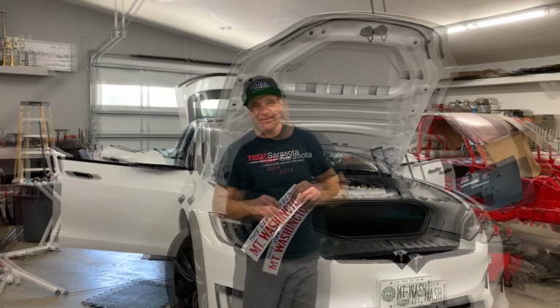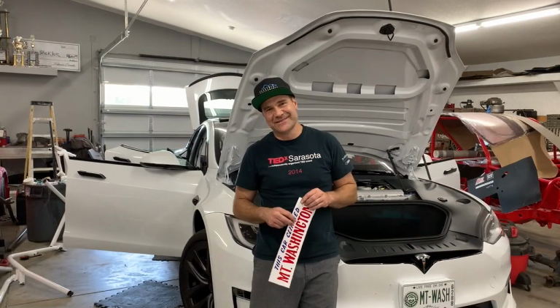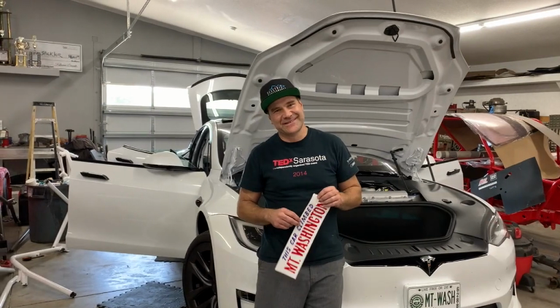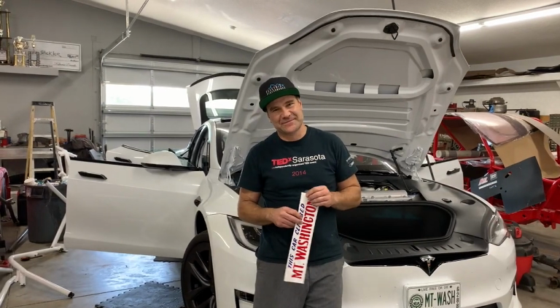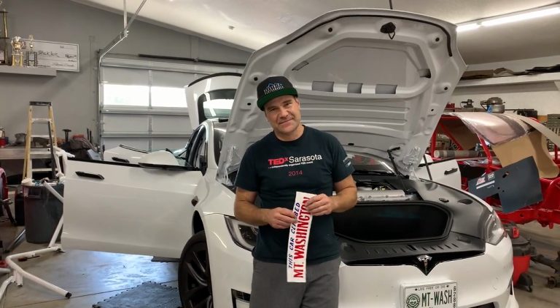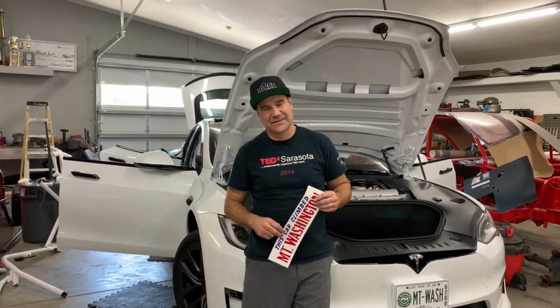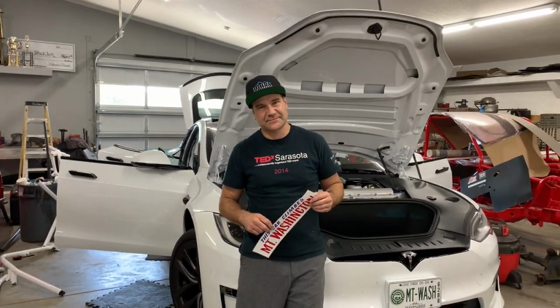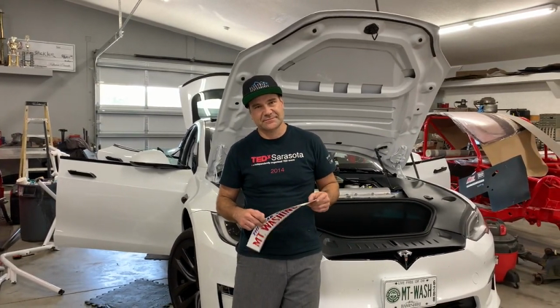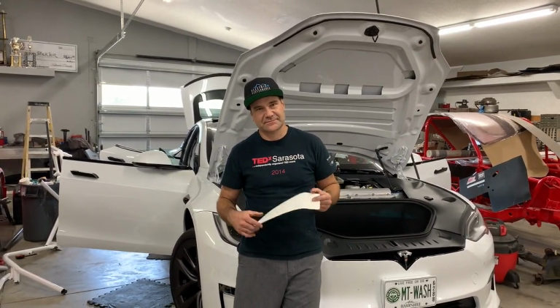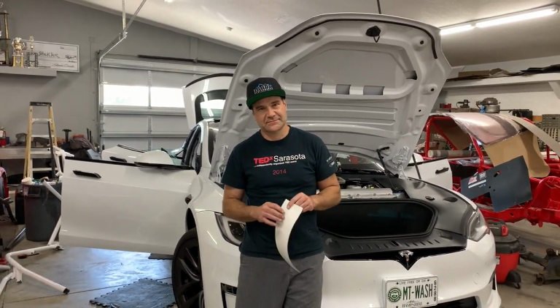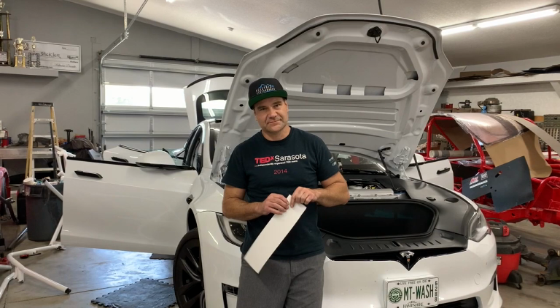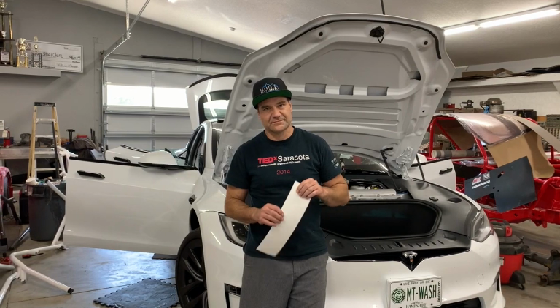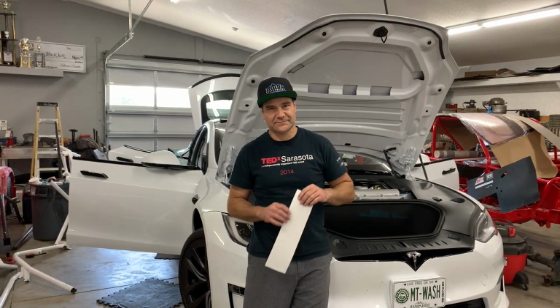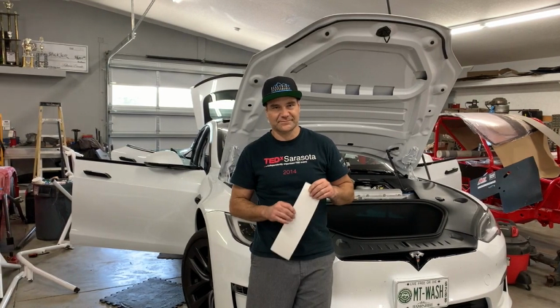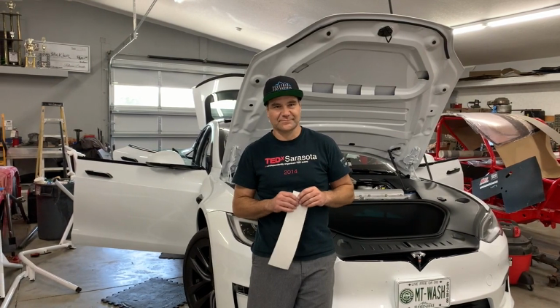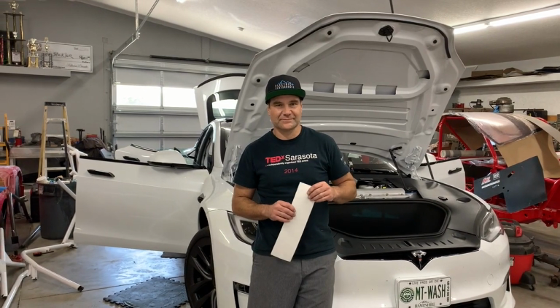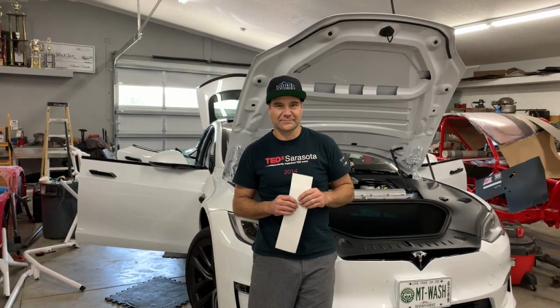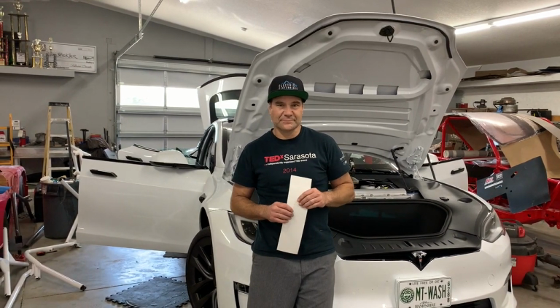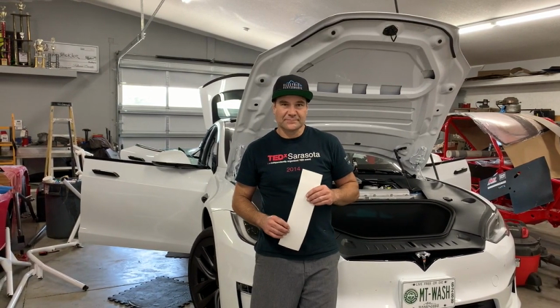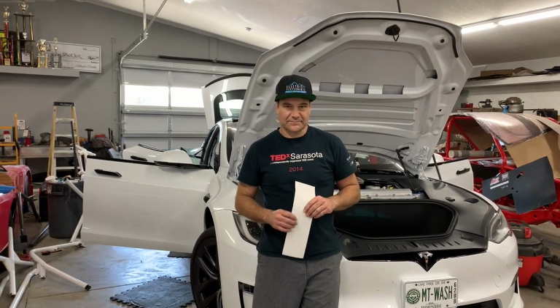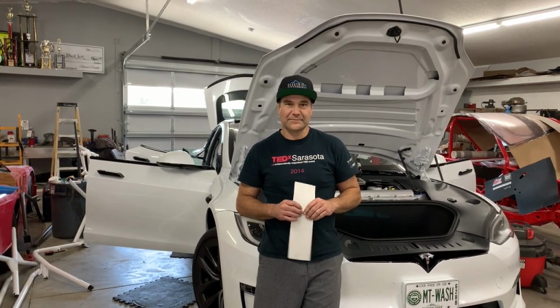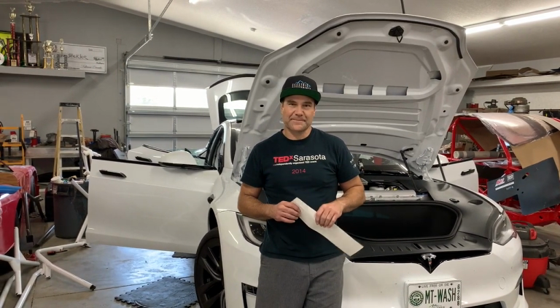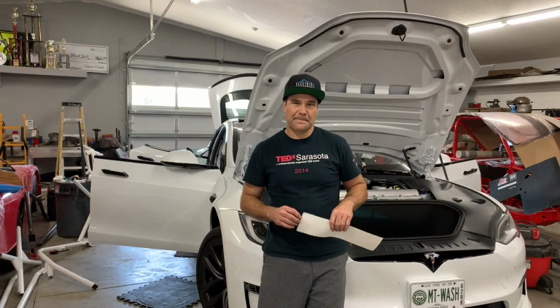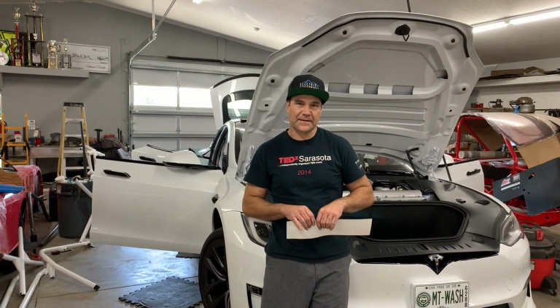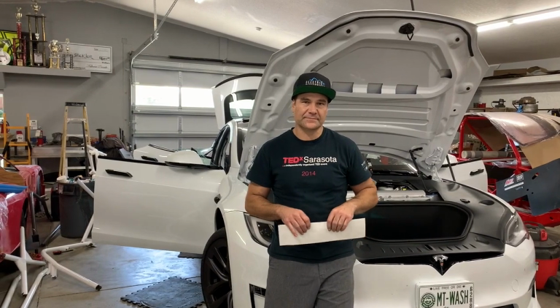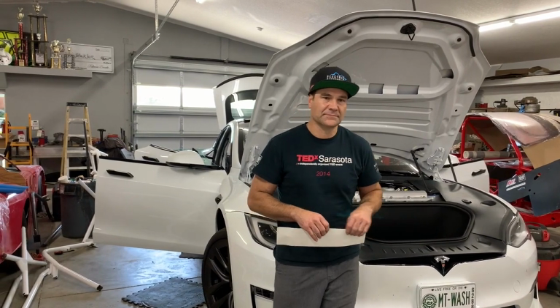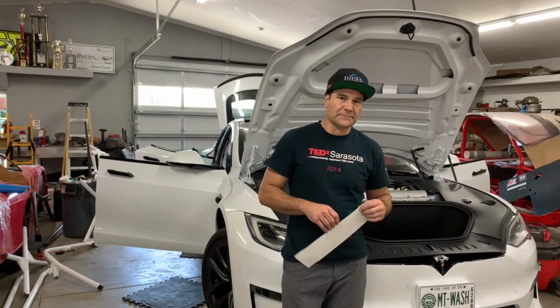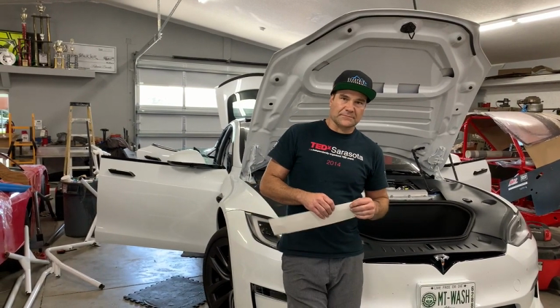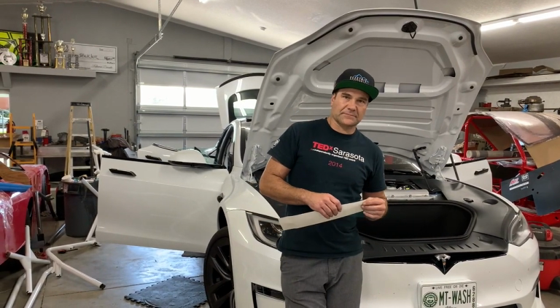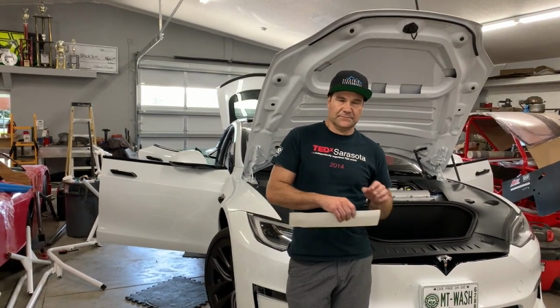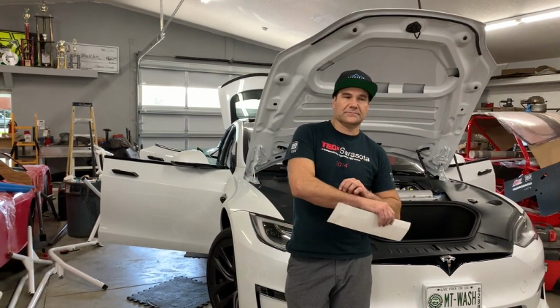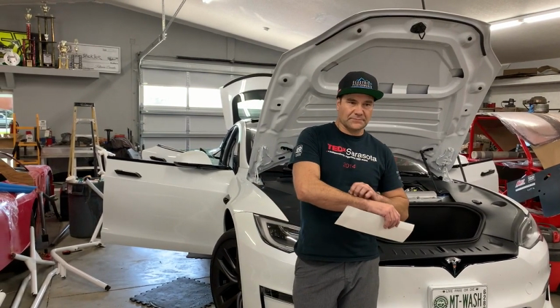We're here with Blake Fuller. He's a very accomplished, super accomplished race car driver, especially with electric race cars the past several years. Blake, can you give us a little bit of background on your history in racing and especially electric racing?